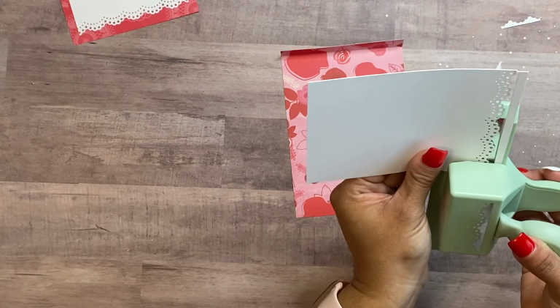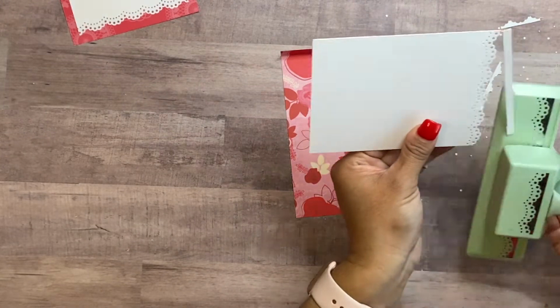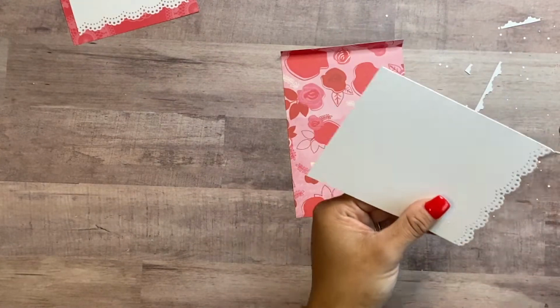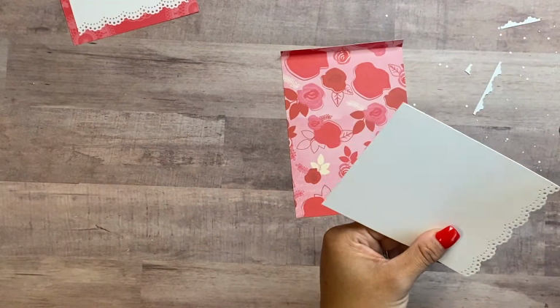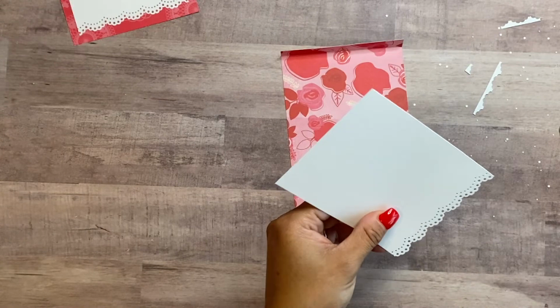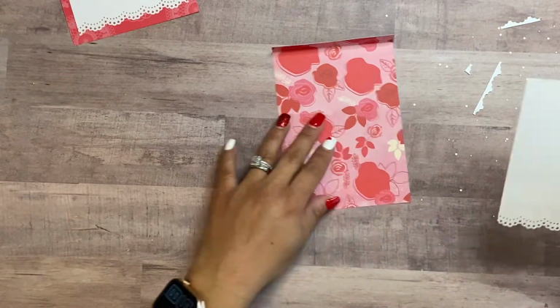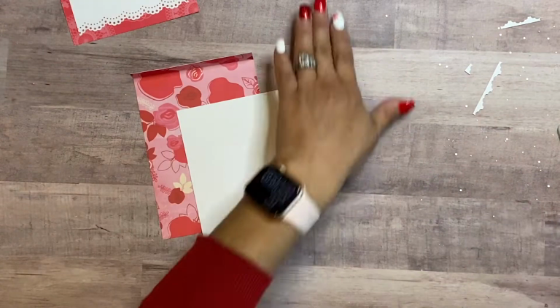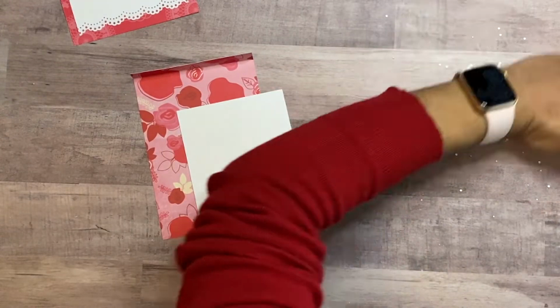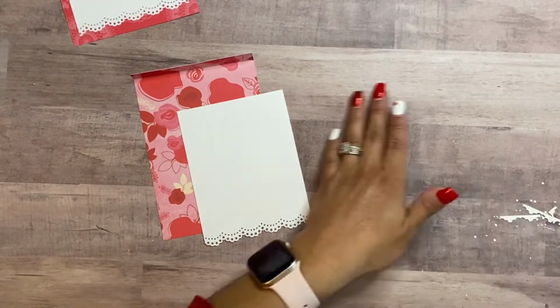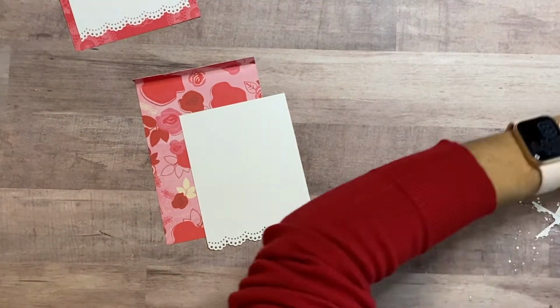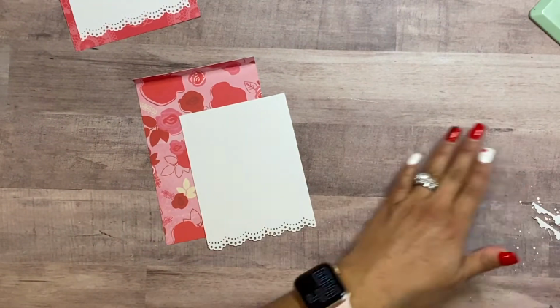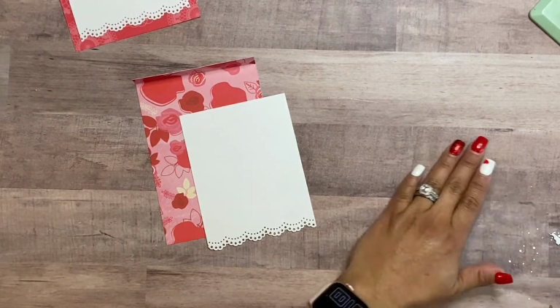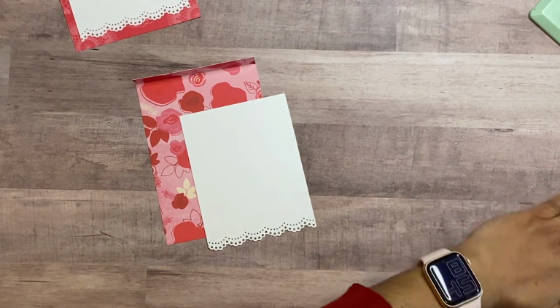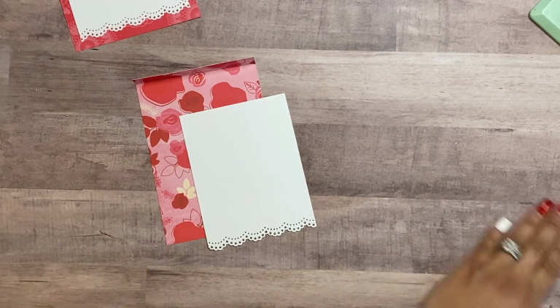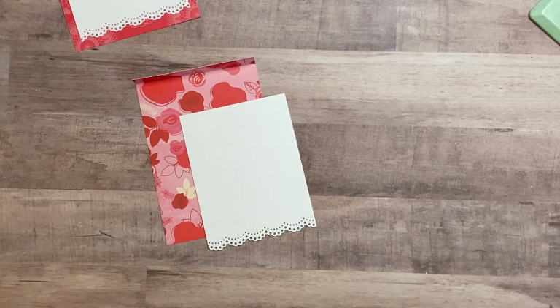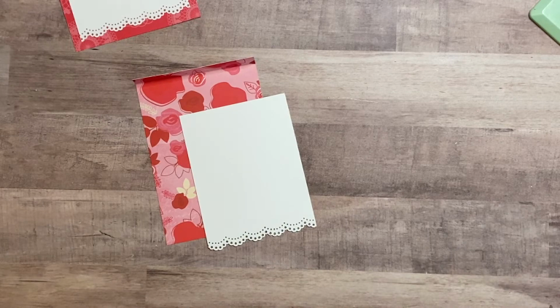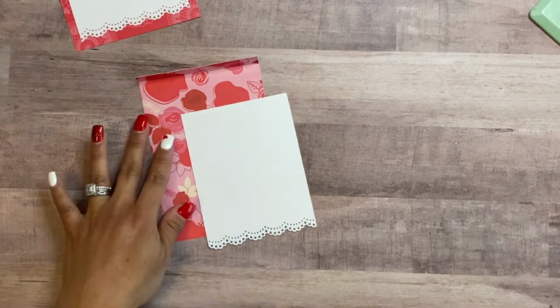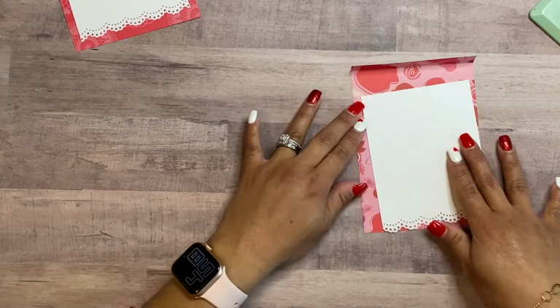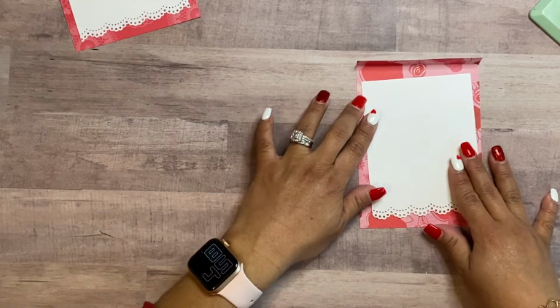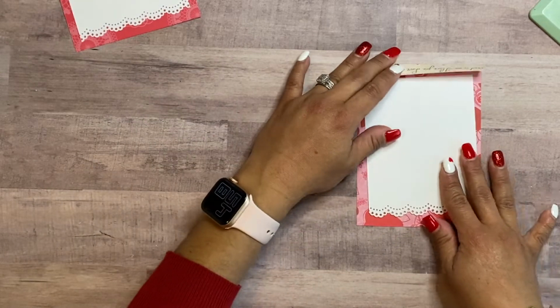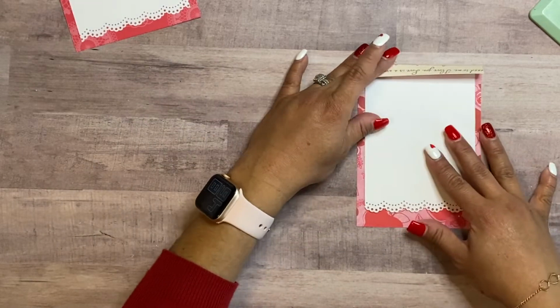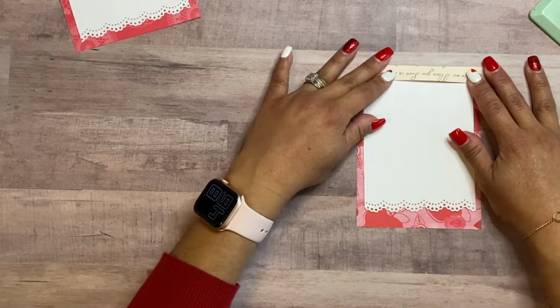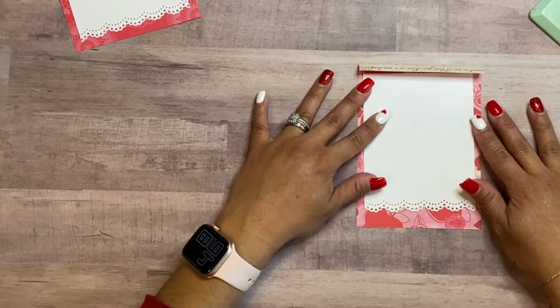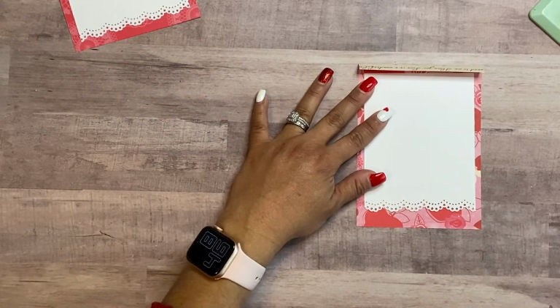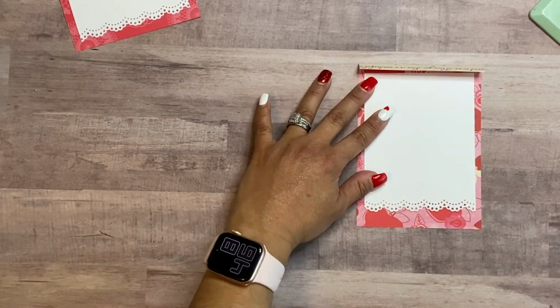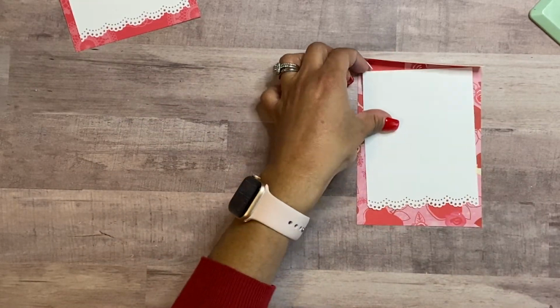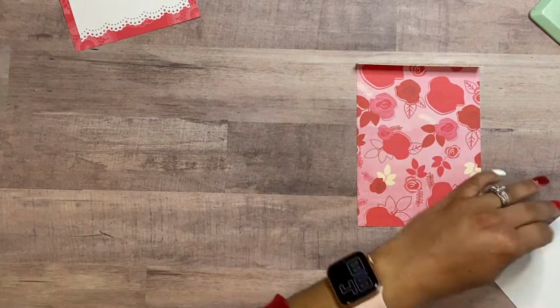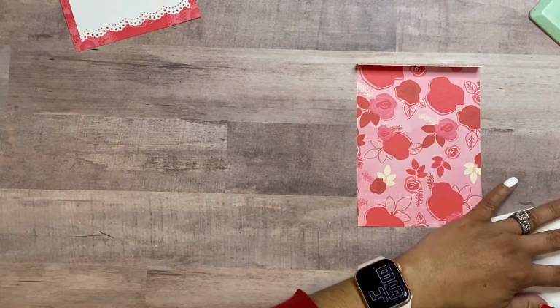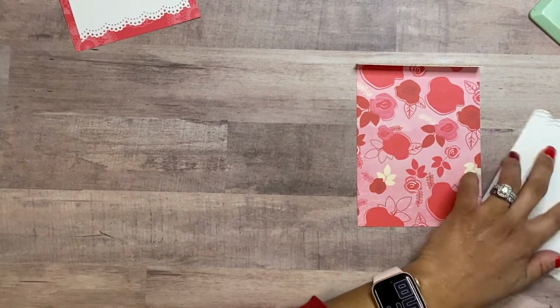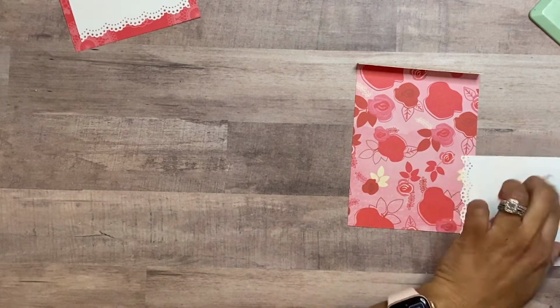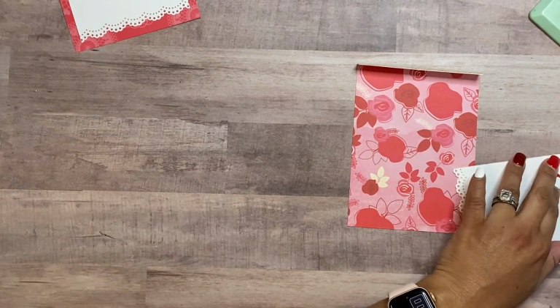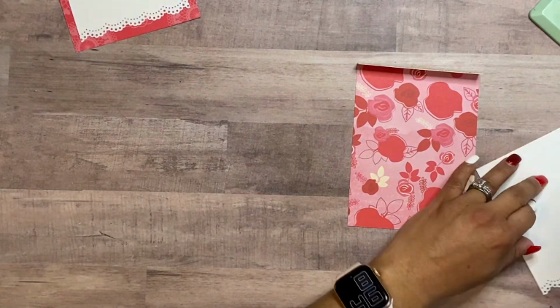You're going to start off with the base which is four and a quarter by six inches, and then you want to cut your mat piece which is three and three quarters by five and a quarter. I used a Martha Stewart scallop edge to do the edging, just to give it a little flair.